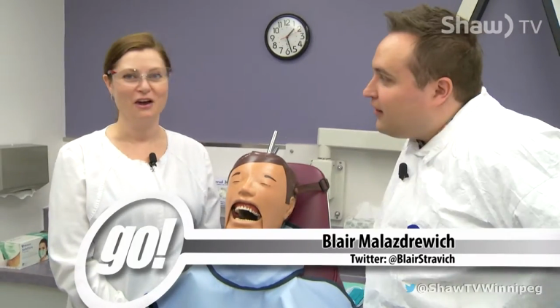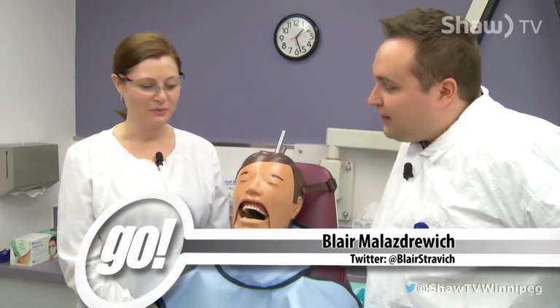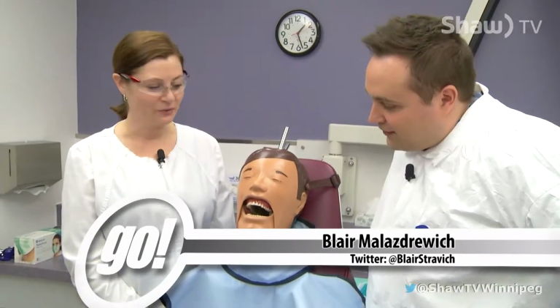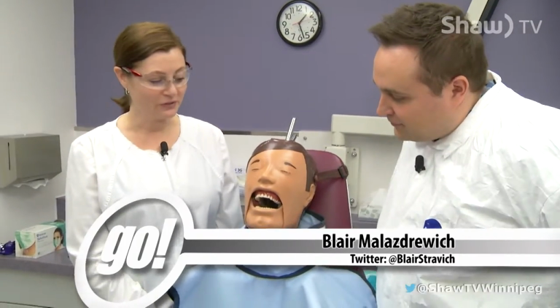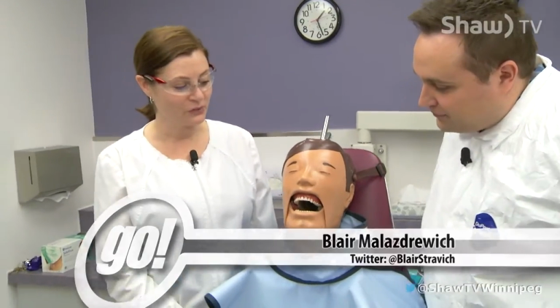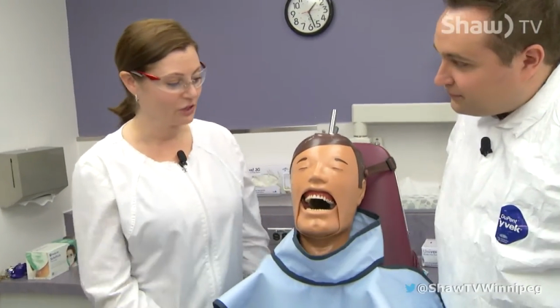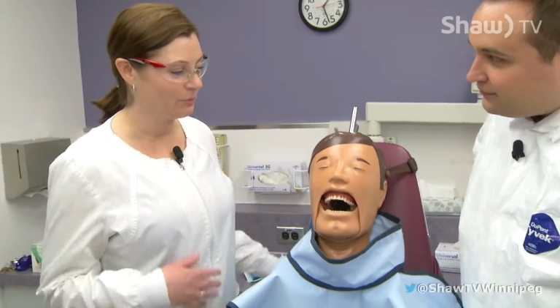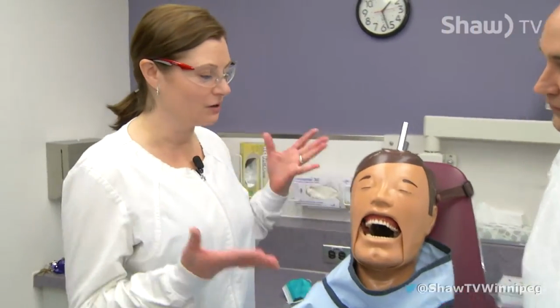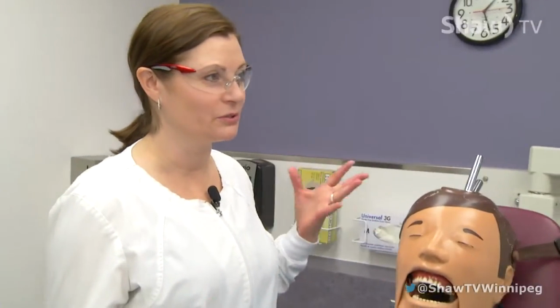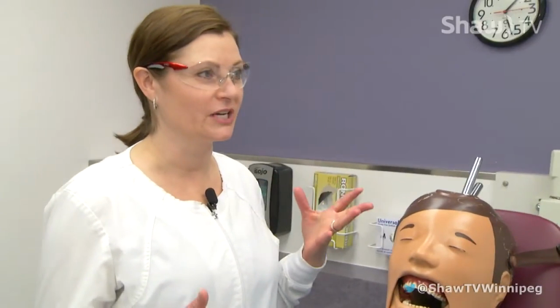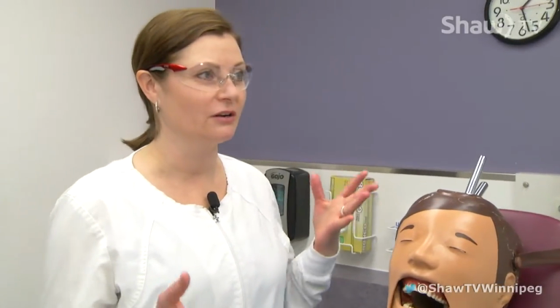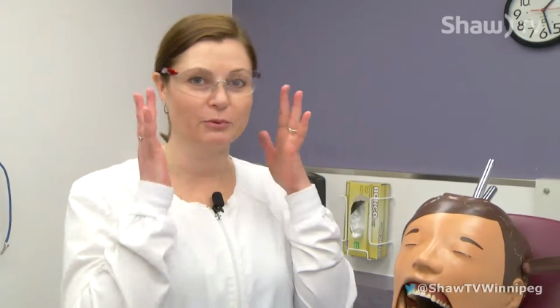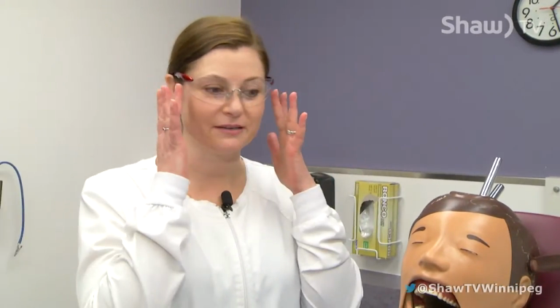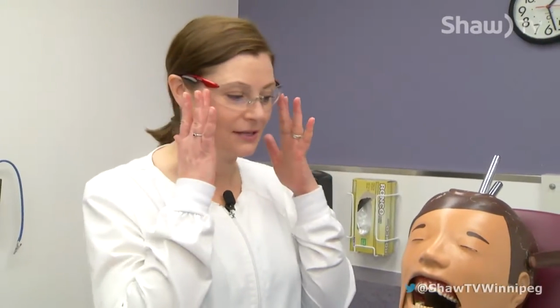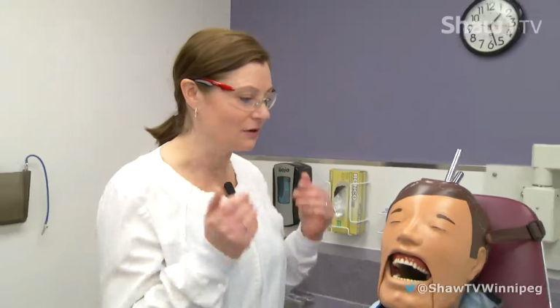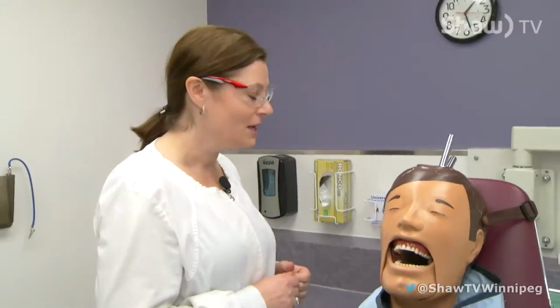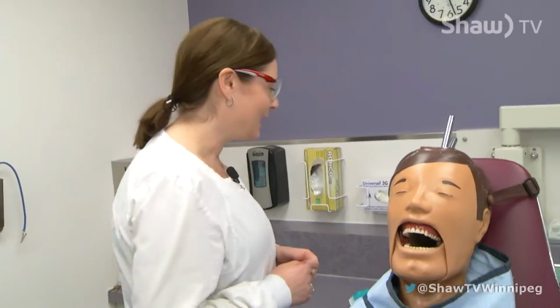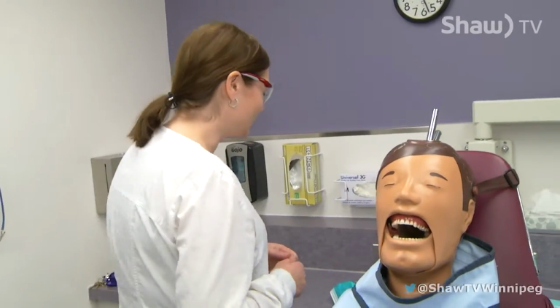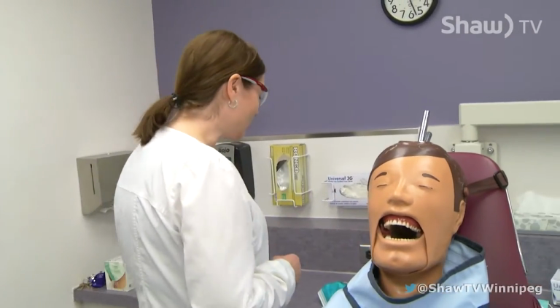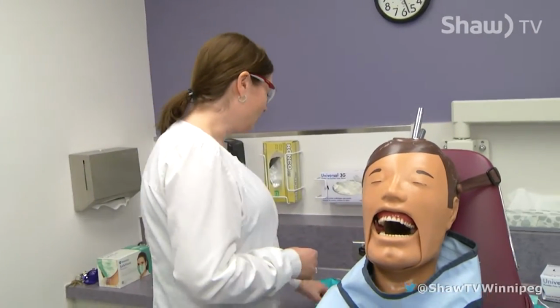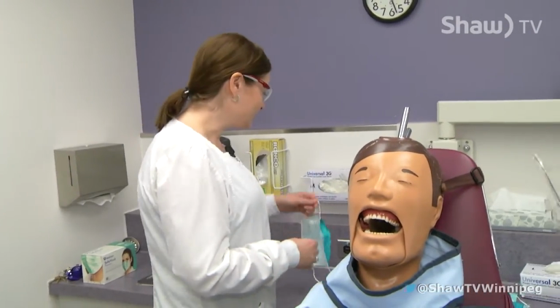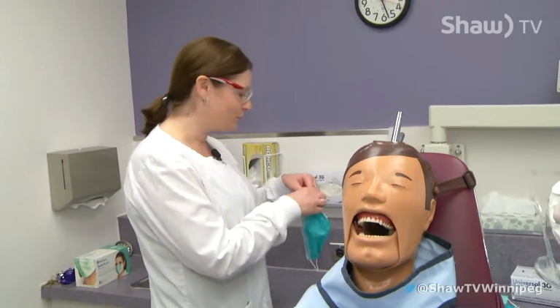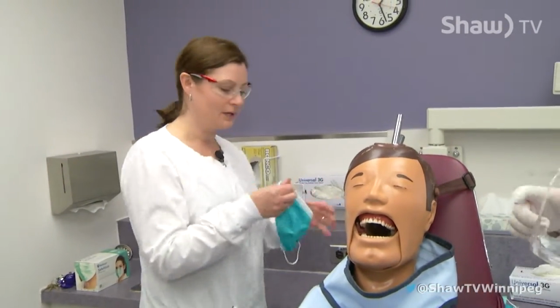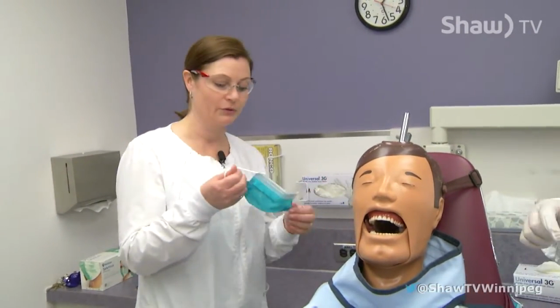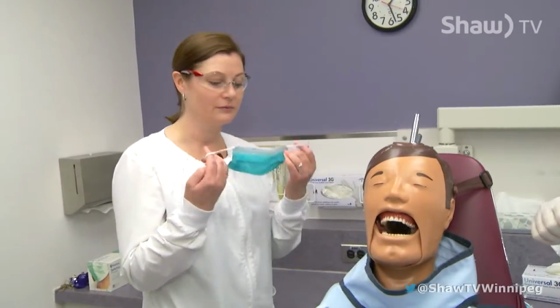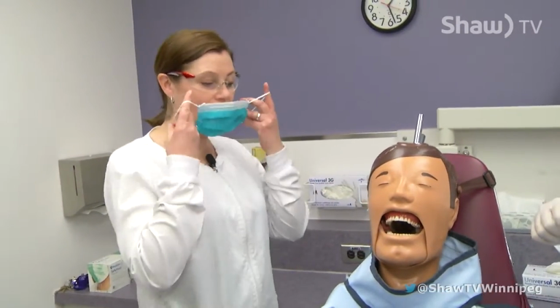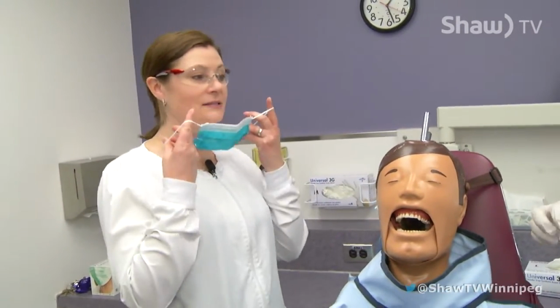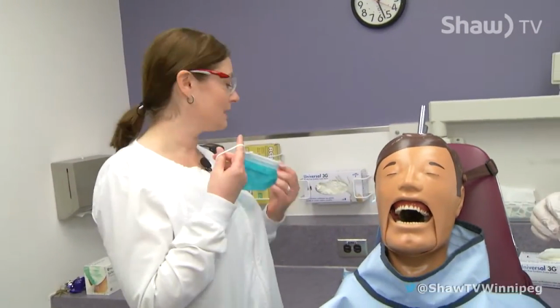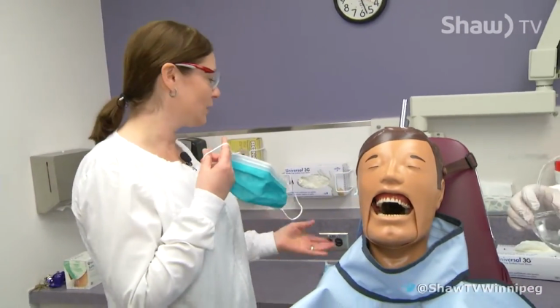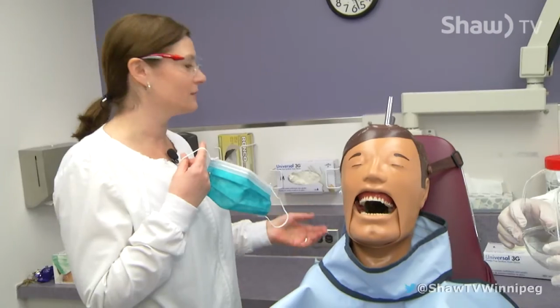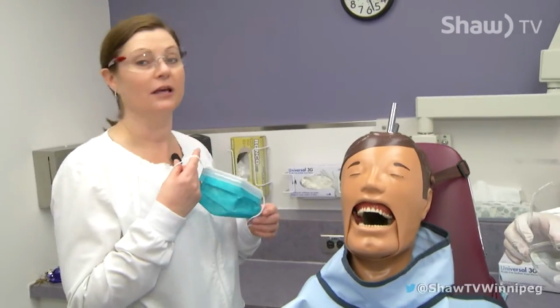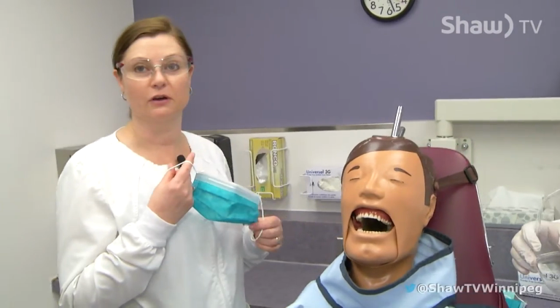Well, we're first going to start with putting our personal protection on. I've already put my safety glasses on and we will also put our masks as well as our gloves on.